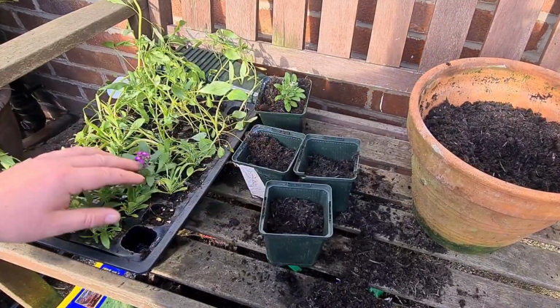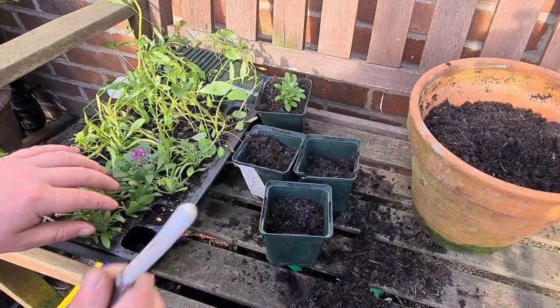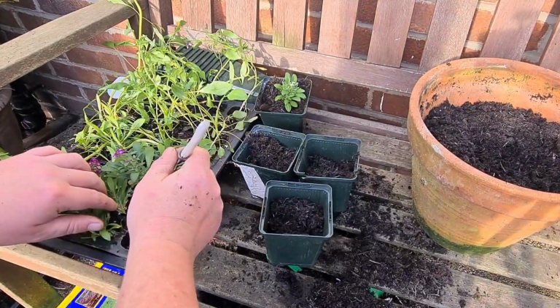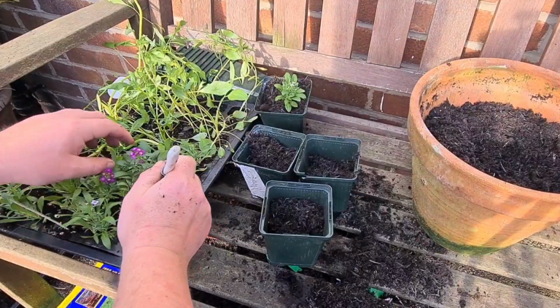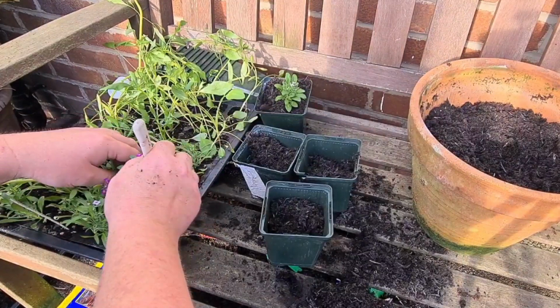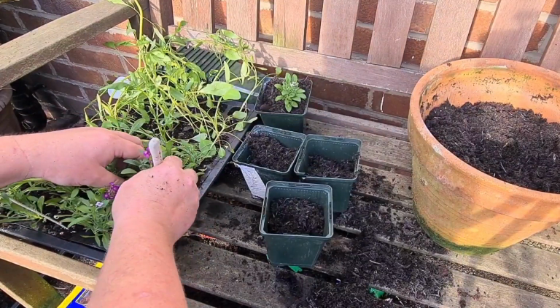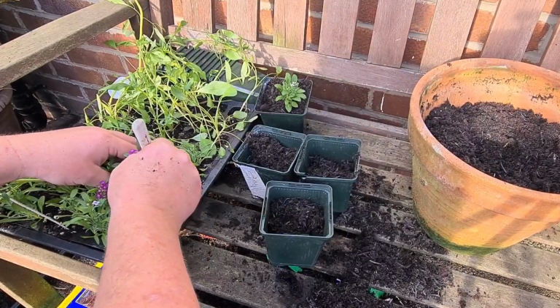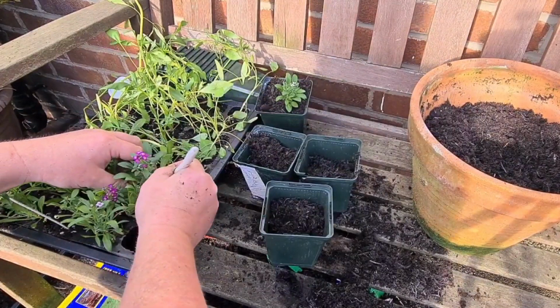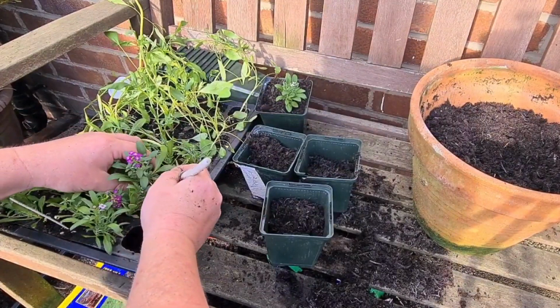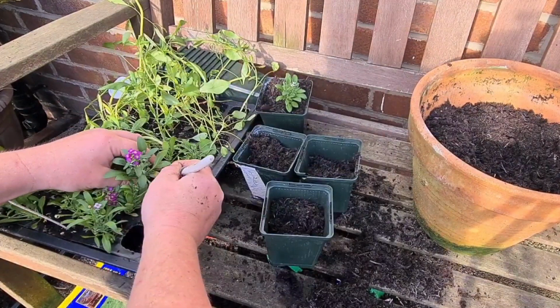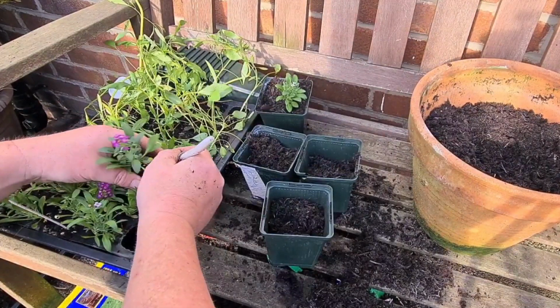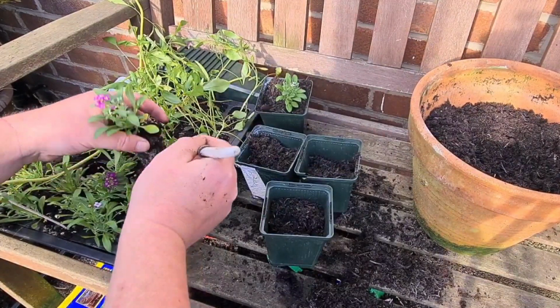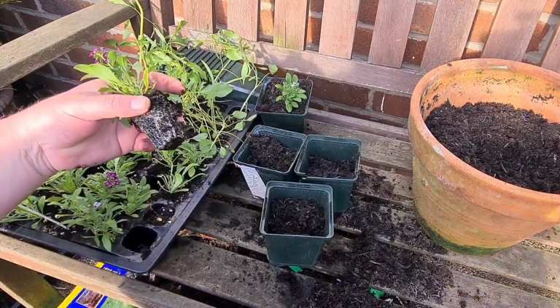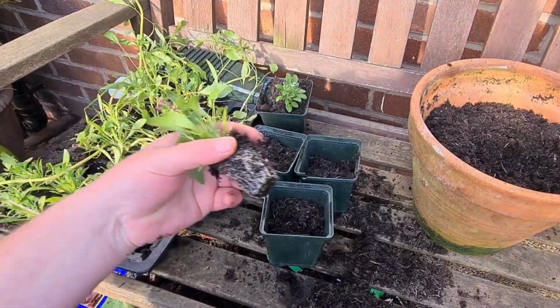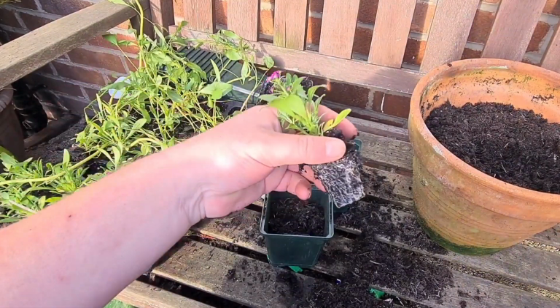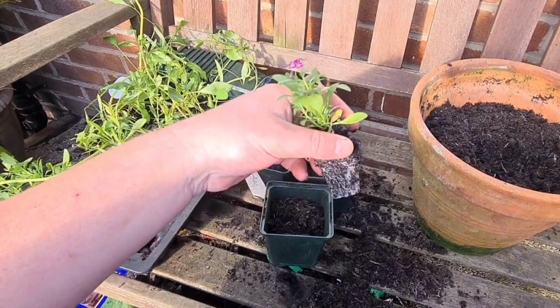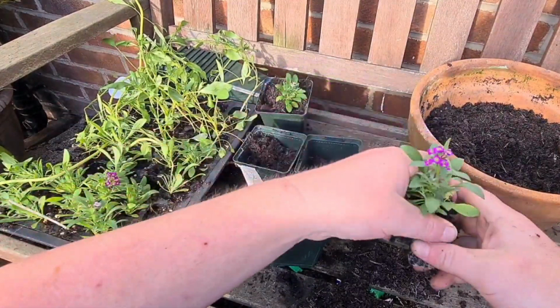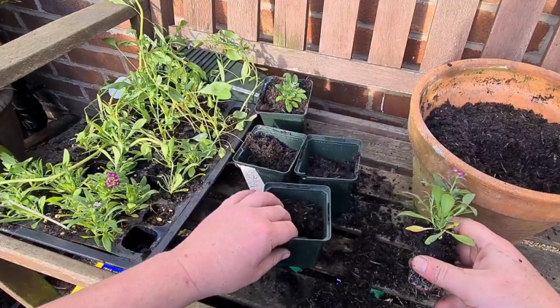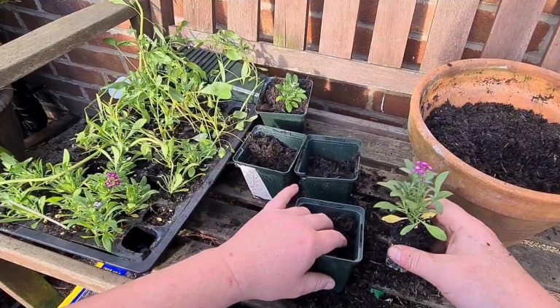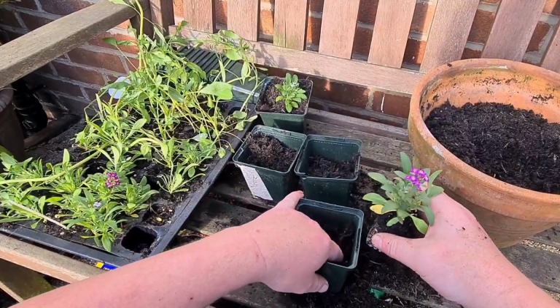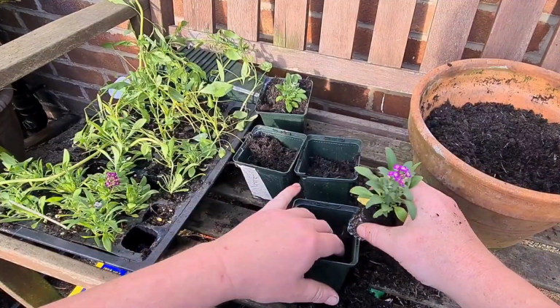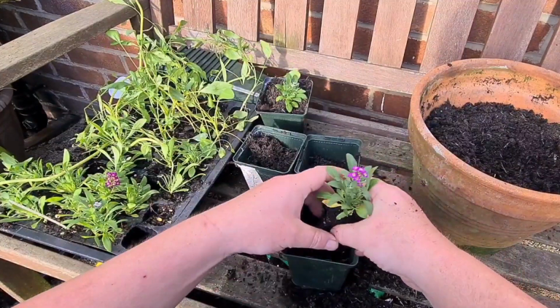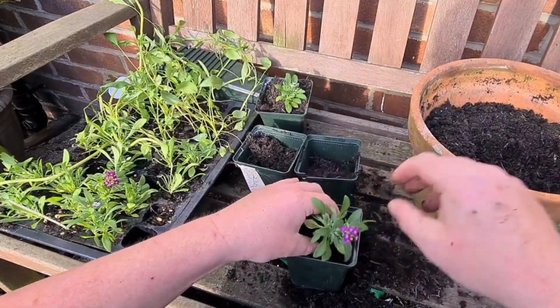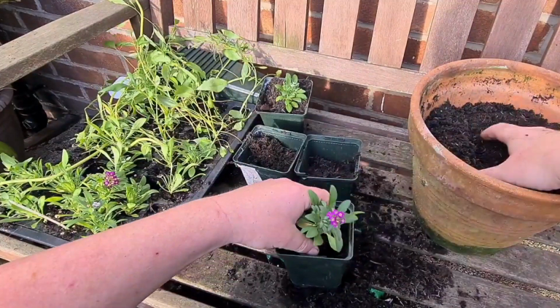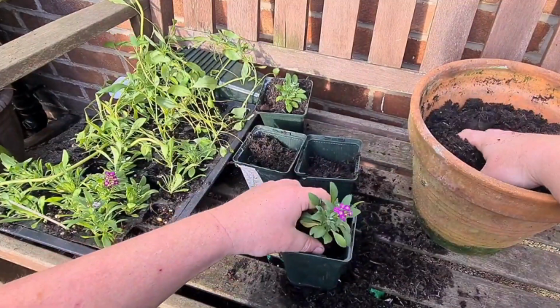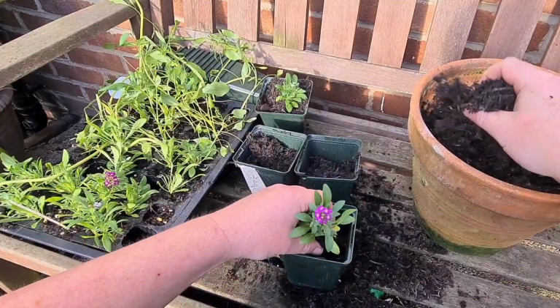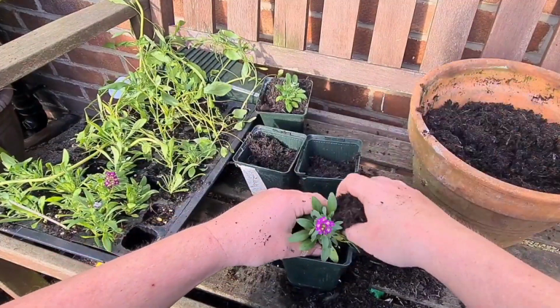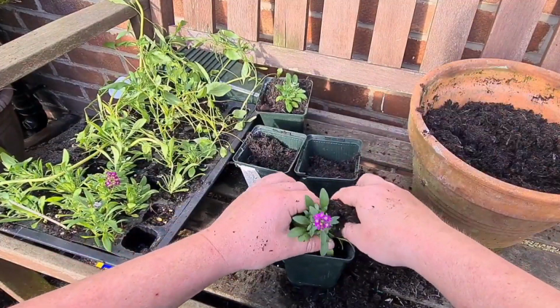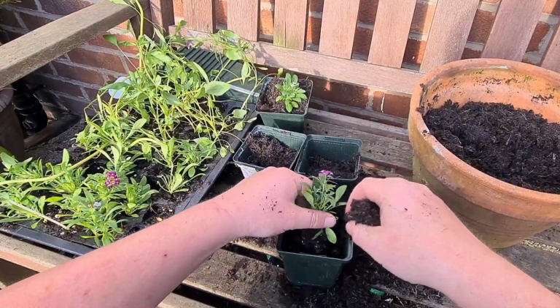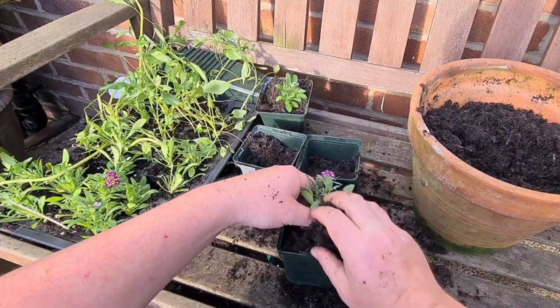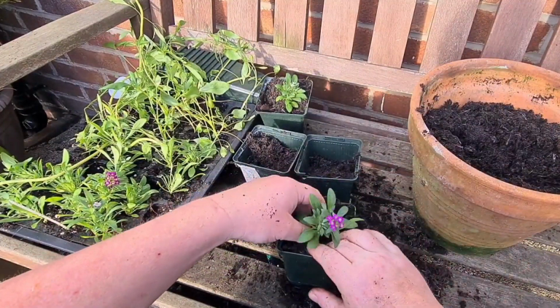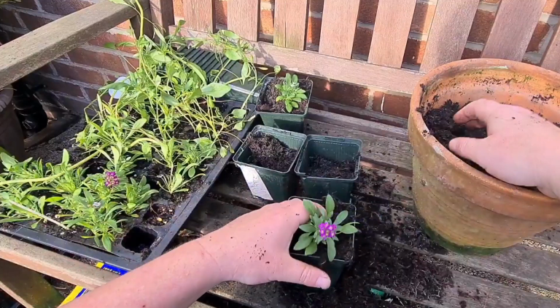As you can see, some white ones — also got some beautiful purple ones here. Even better root system on that one. Get it in the middle, like so.